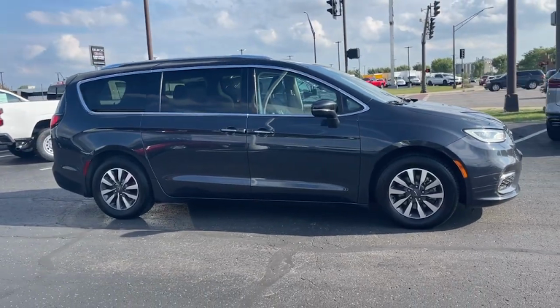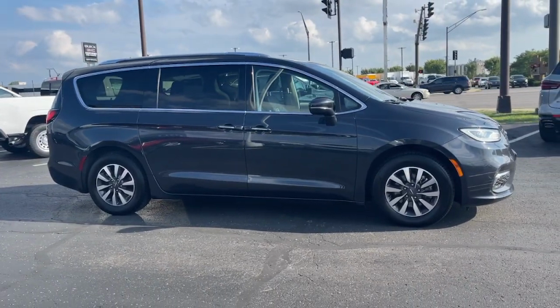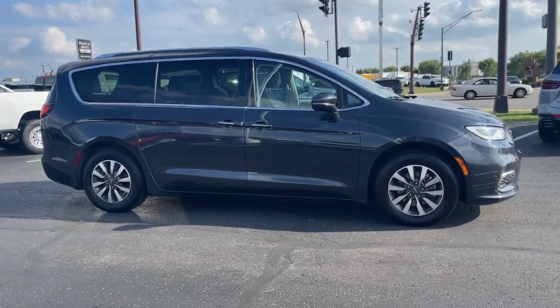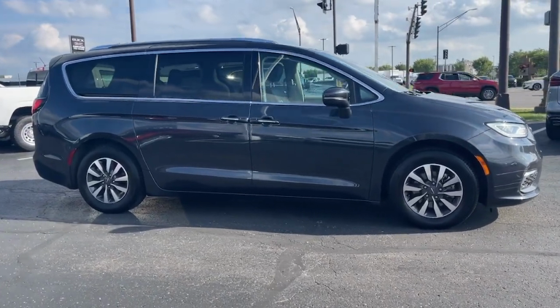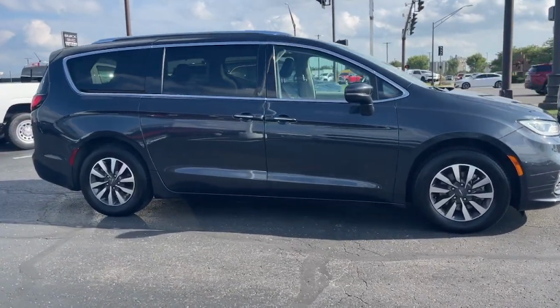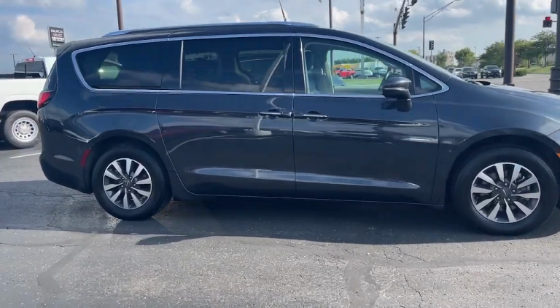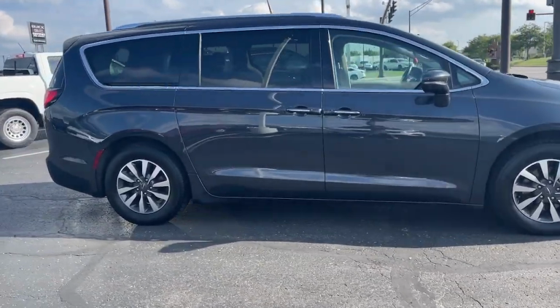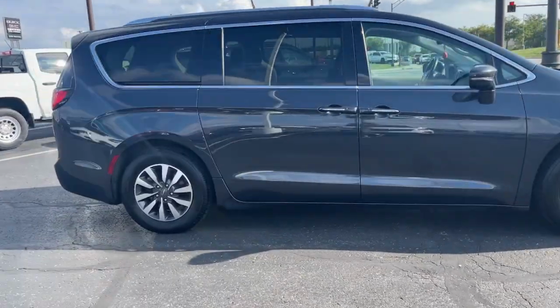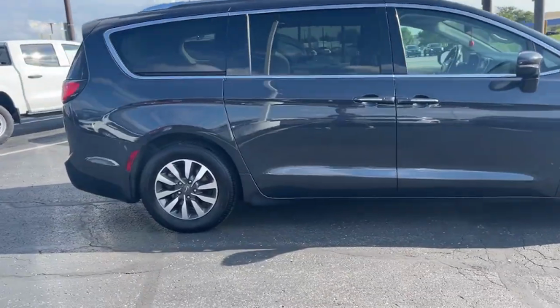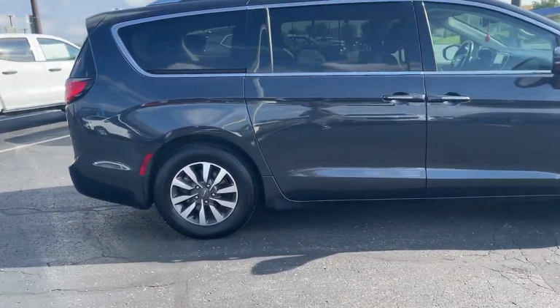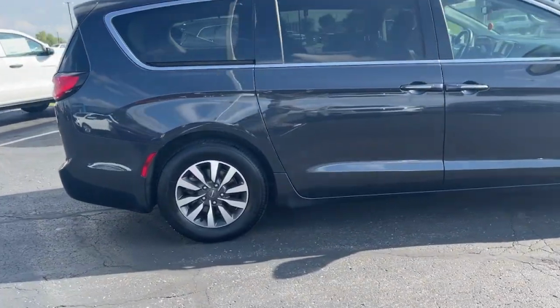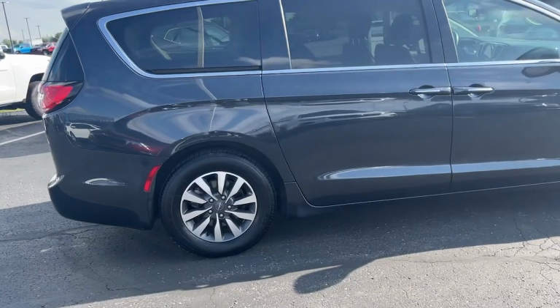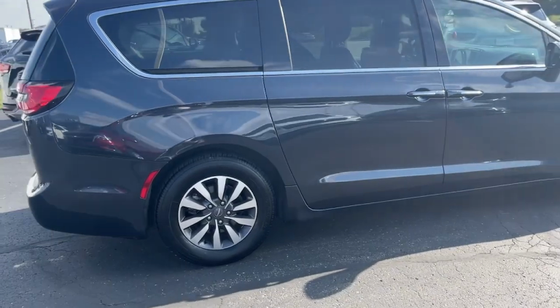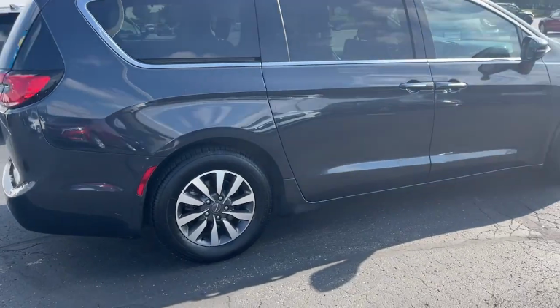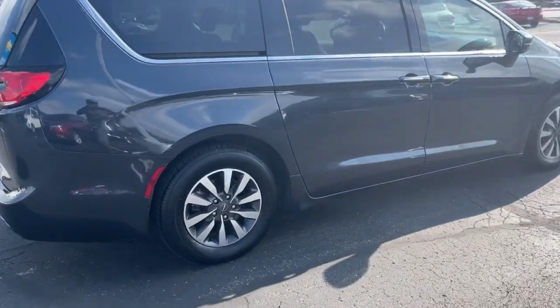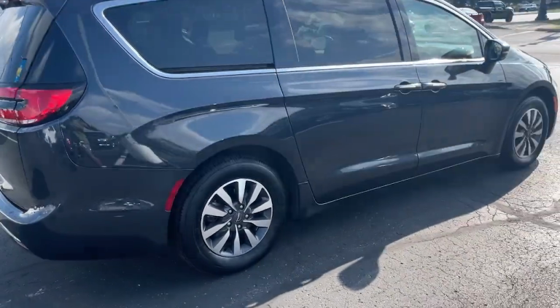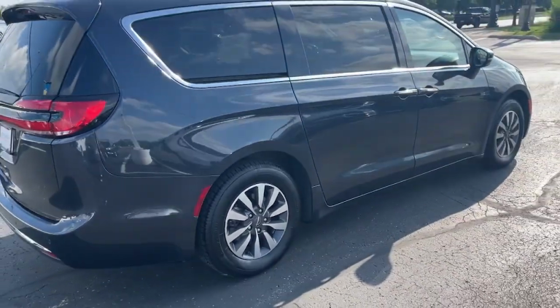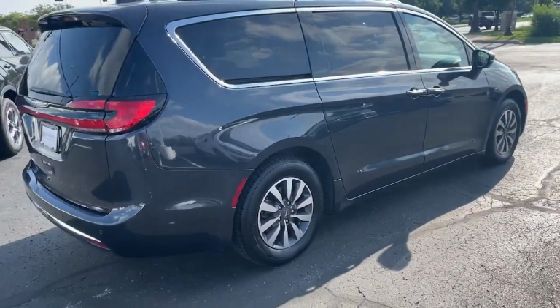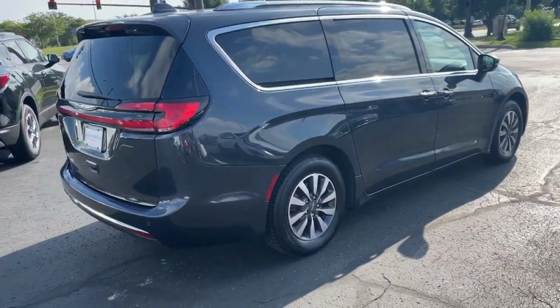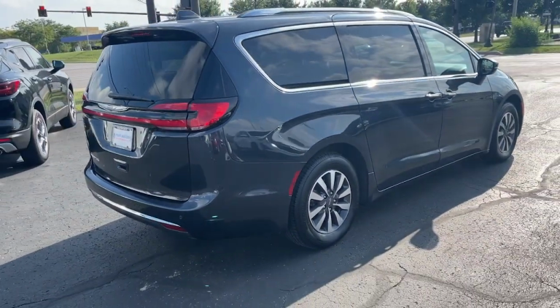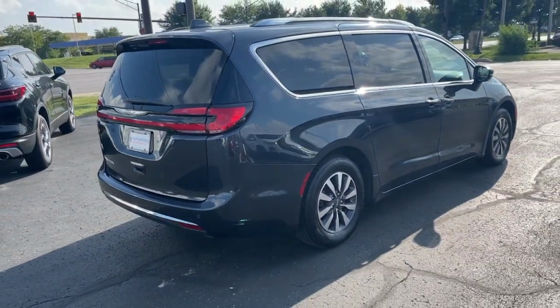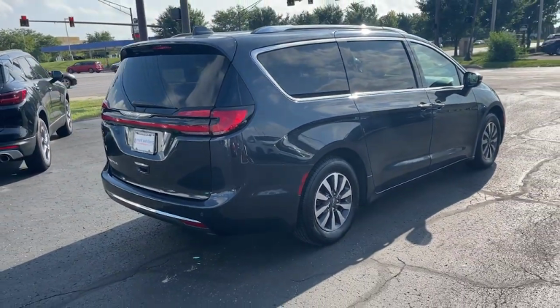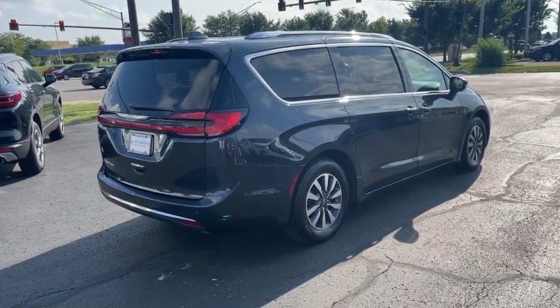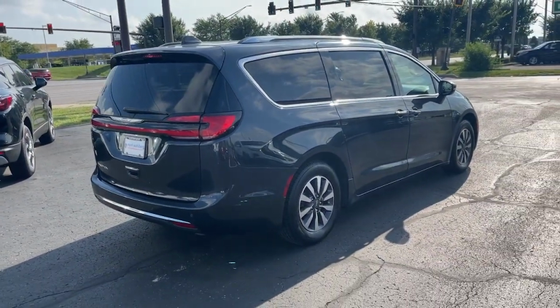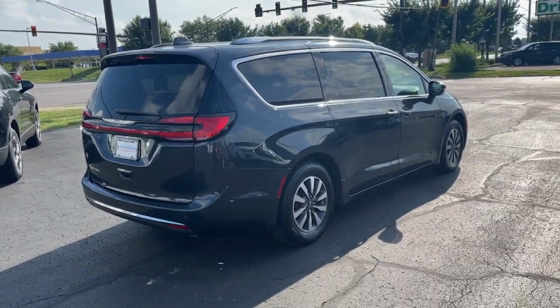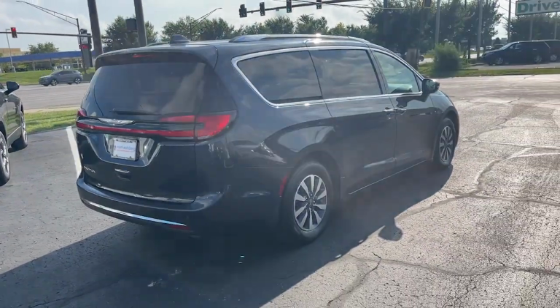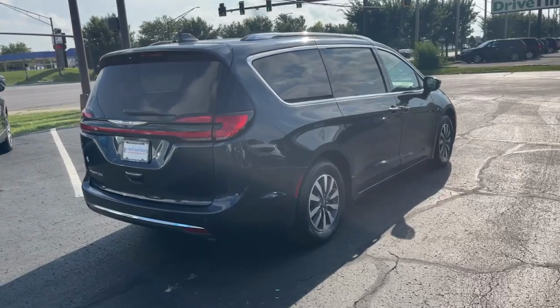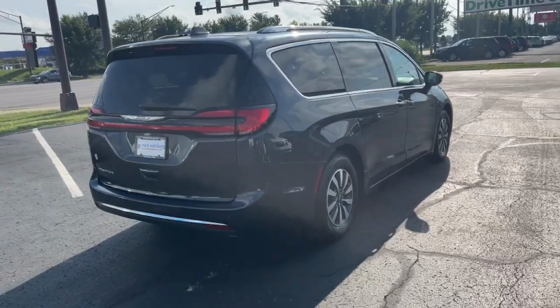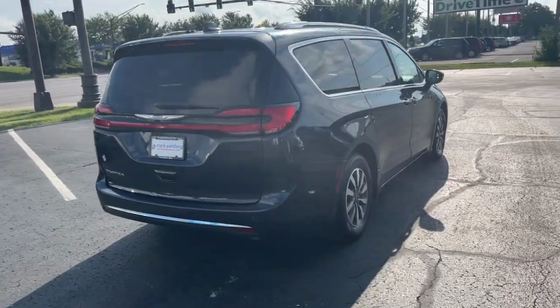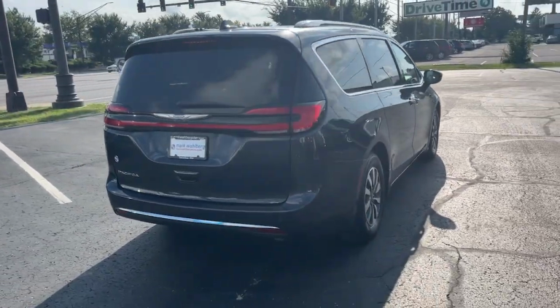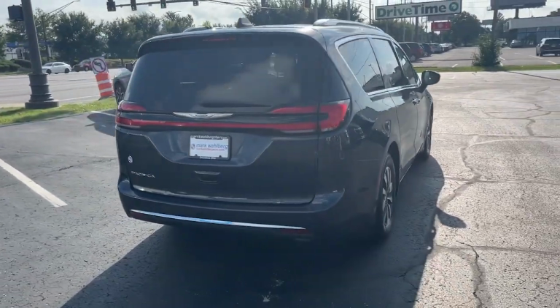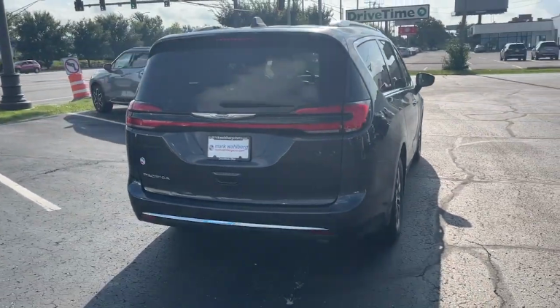The Pacifica is the ideal family hauler. Loaded with safety features and tech-focused amenities, it's powerful, quiet, agile, and offers flexible seating configurations.